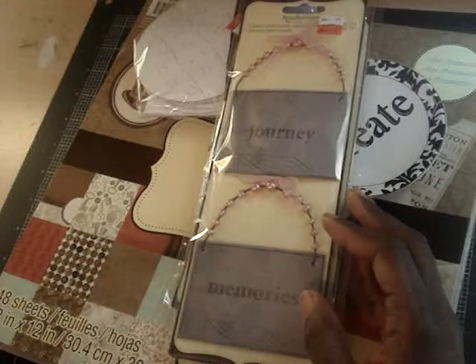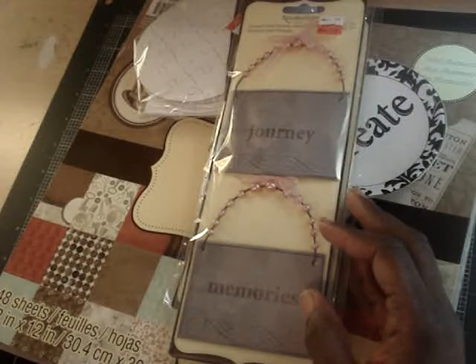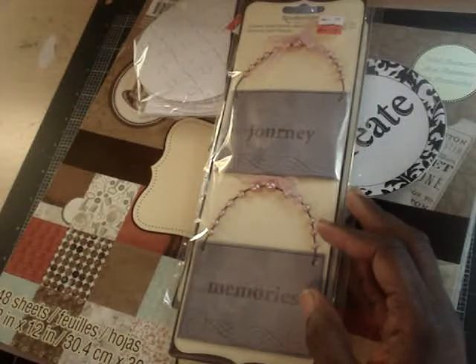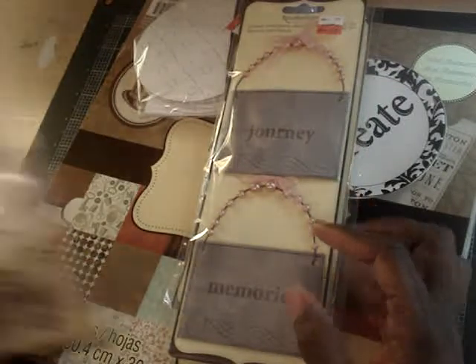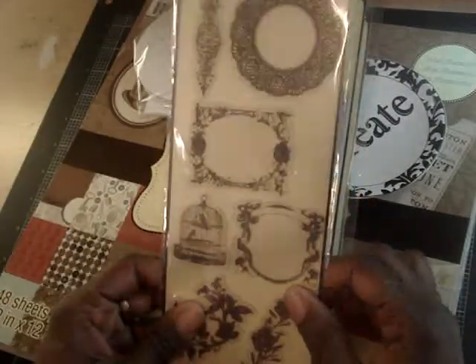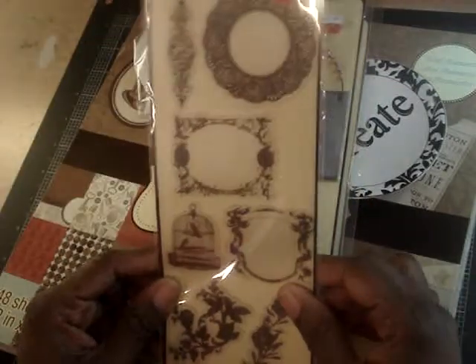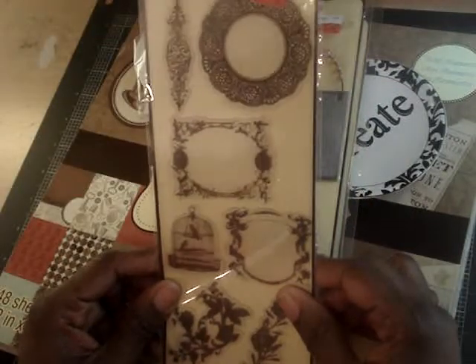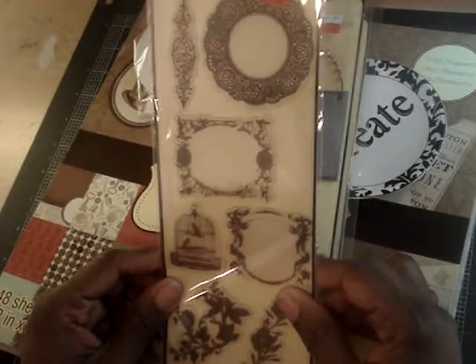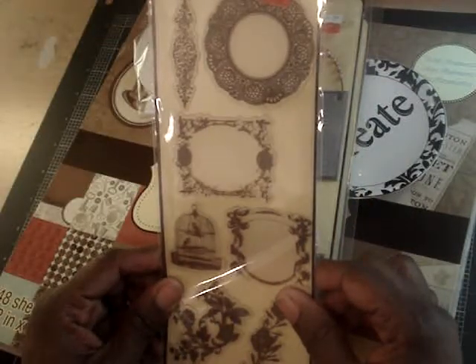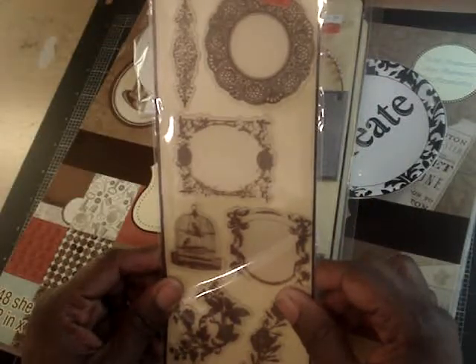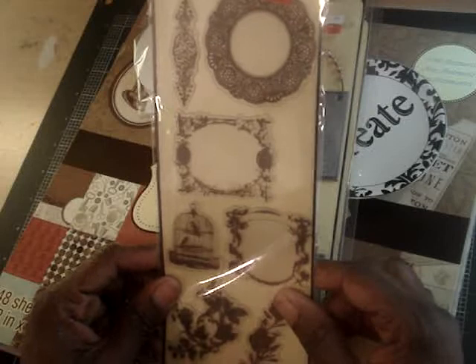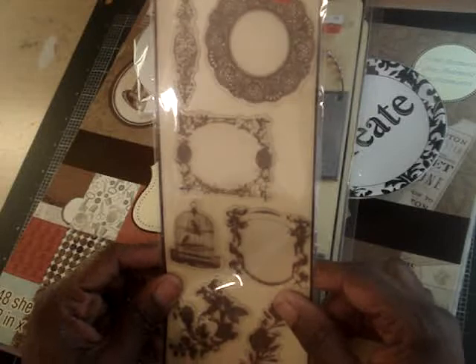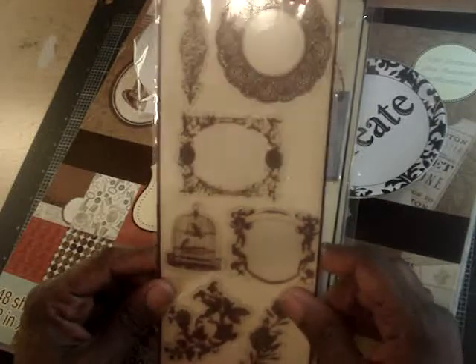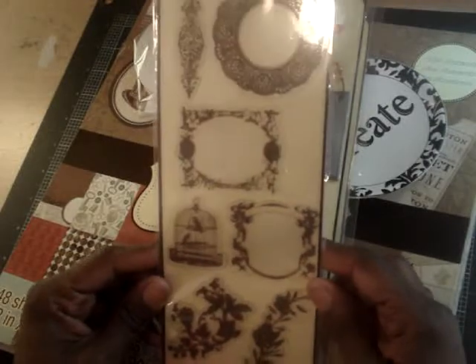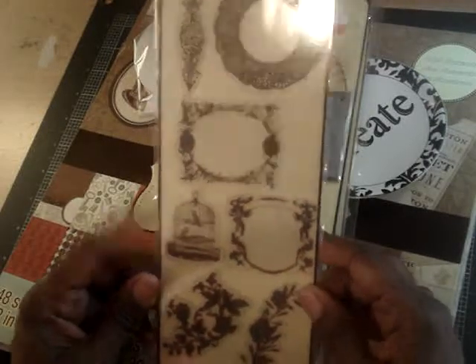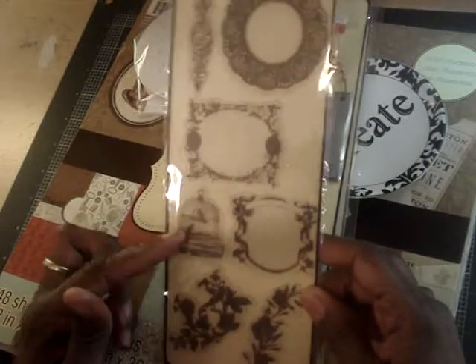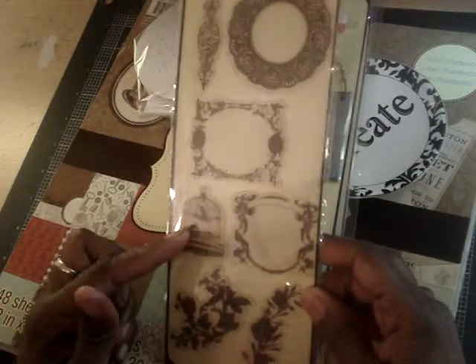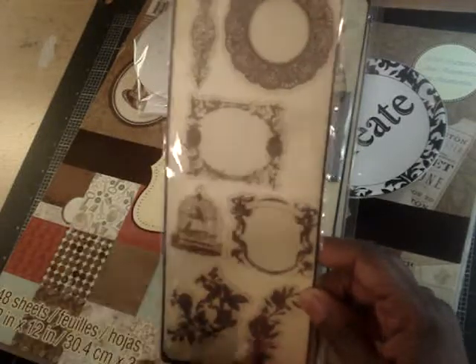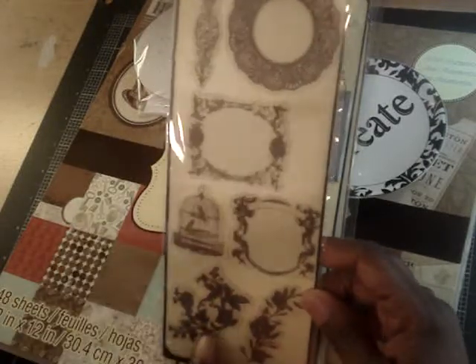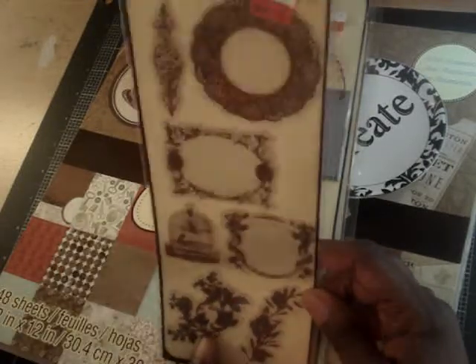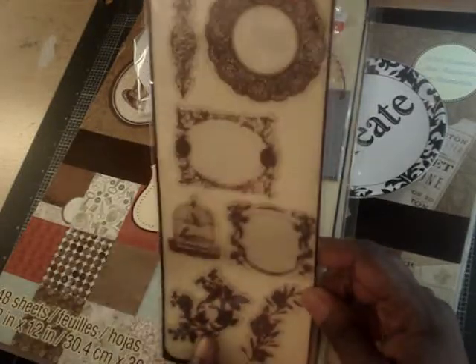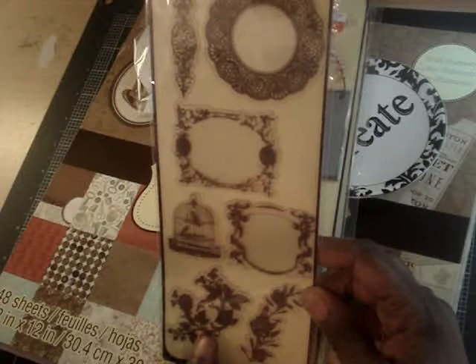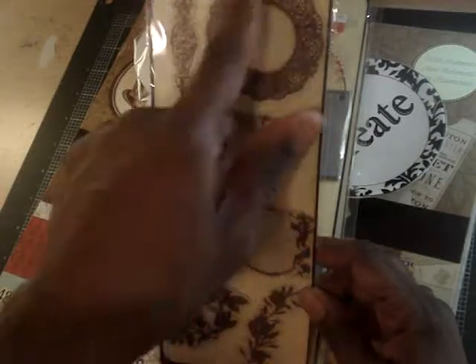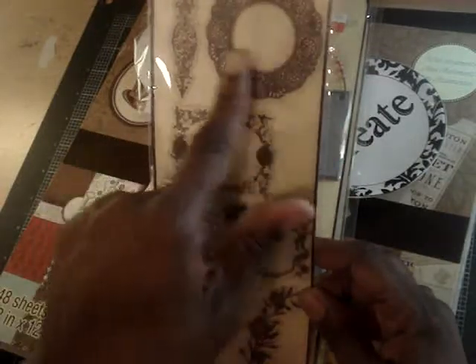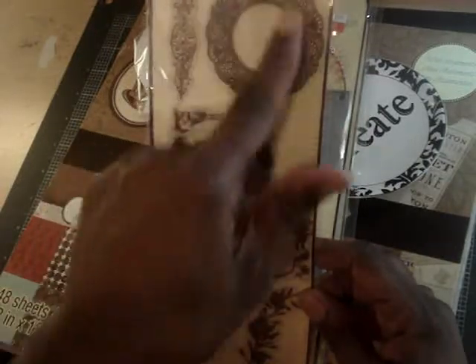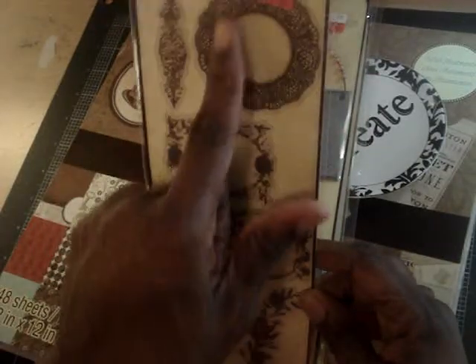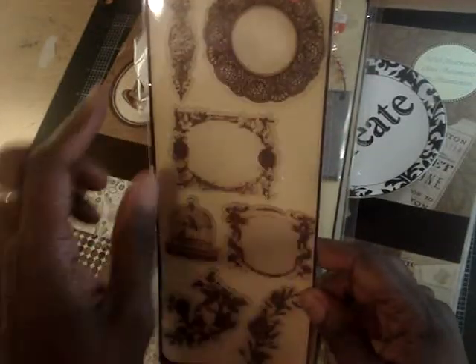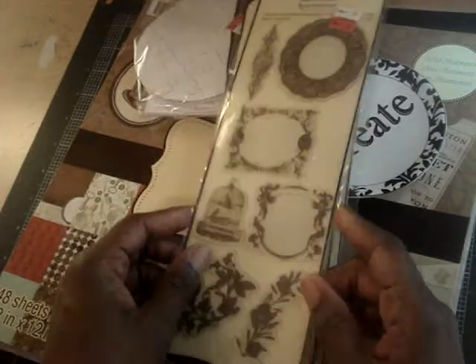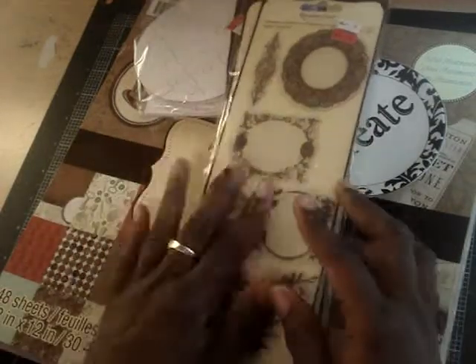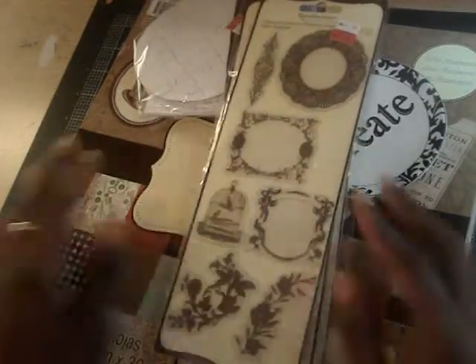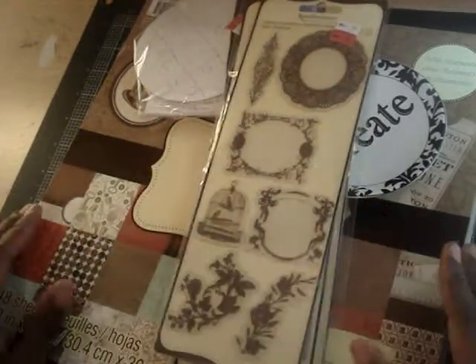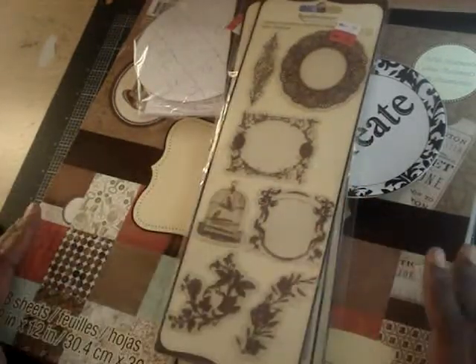And lastly, there are the Recollections transparency embellishments. Really cute — there's a birdcage, some cute flowers, and something like a doily. Really cute, and all for $0.99.